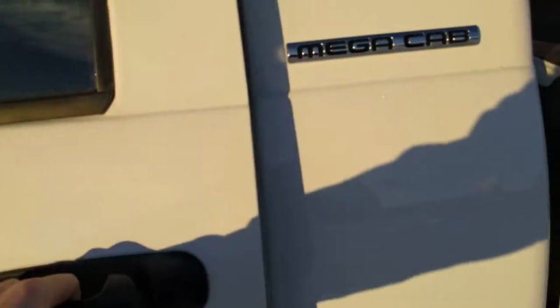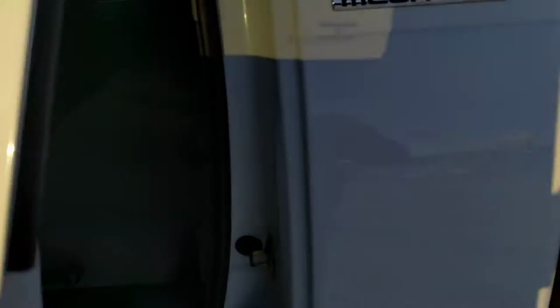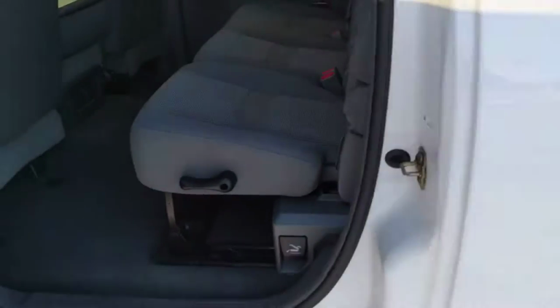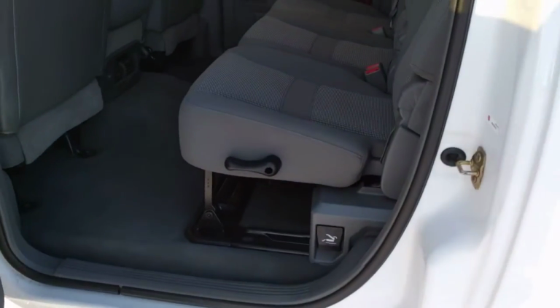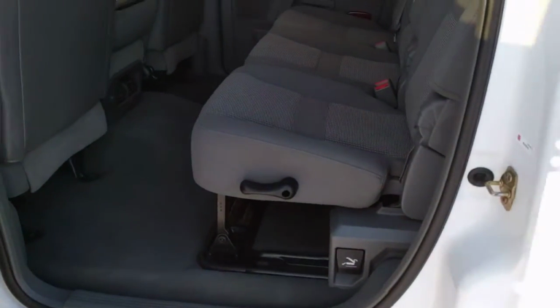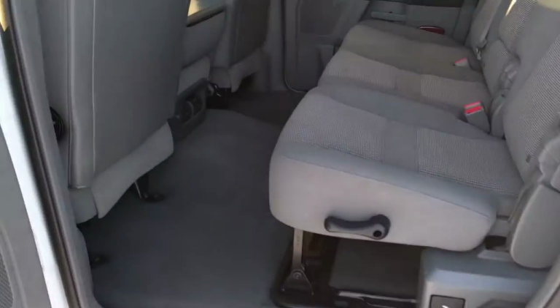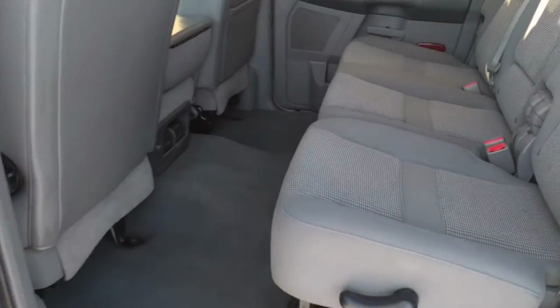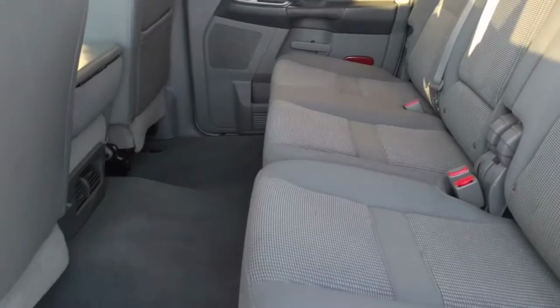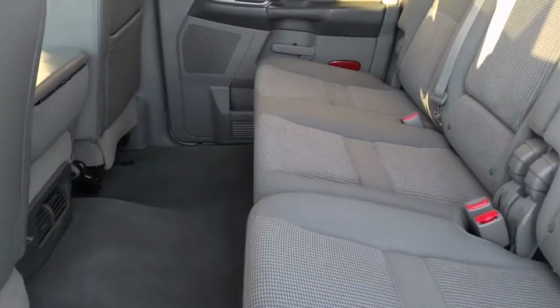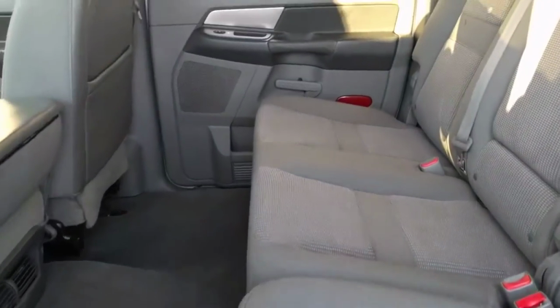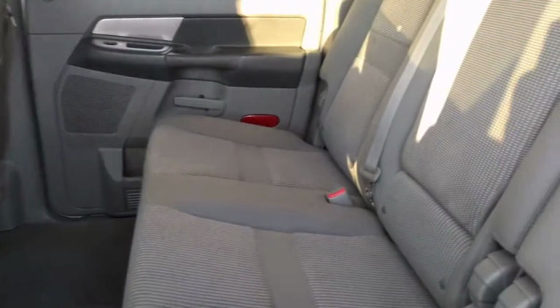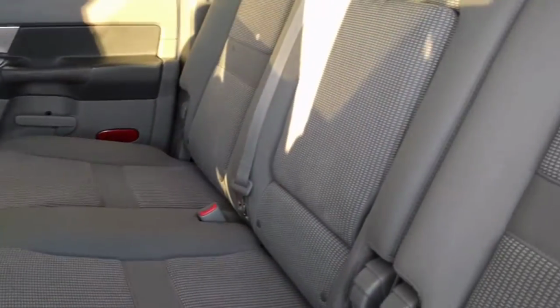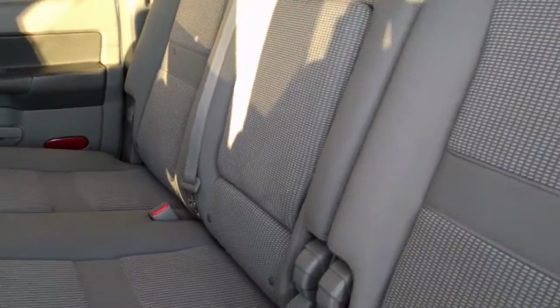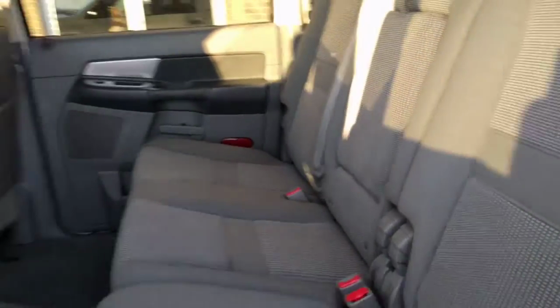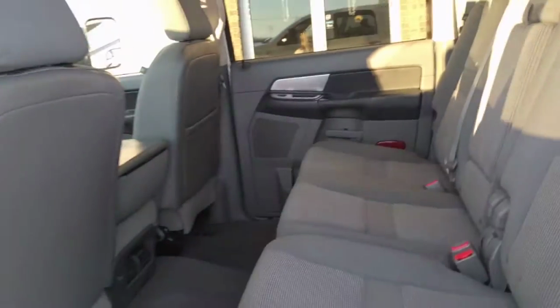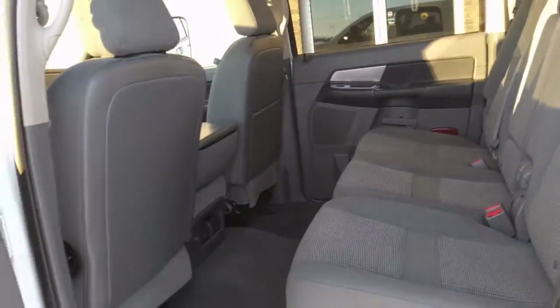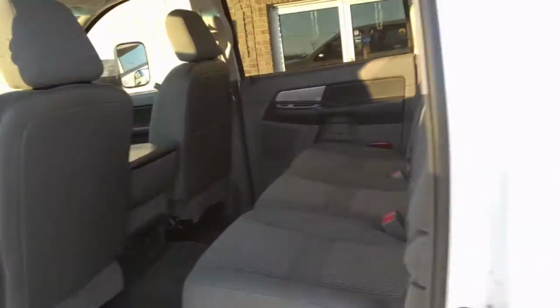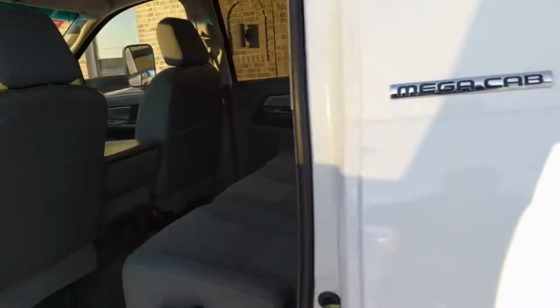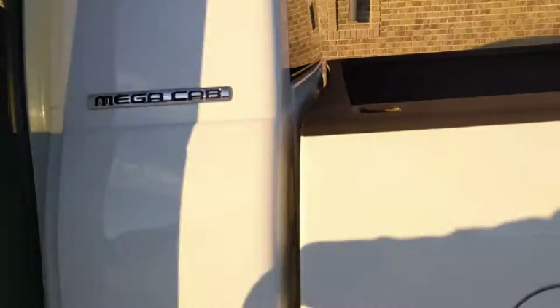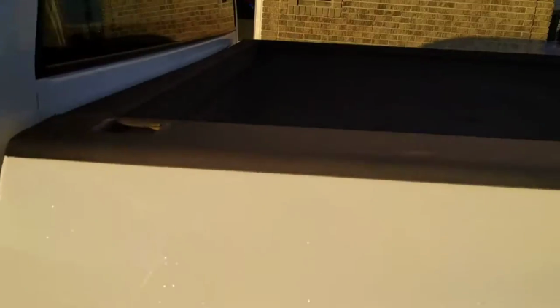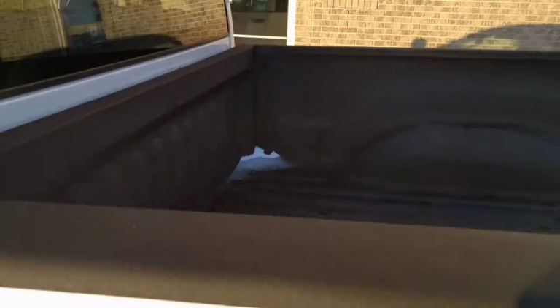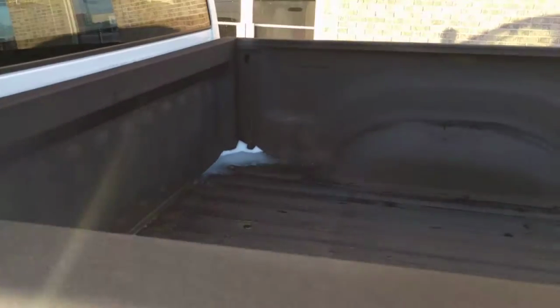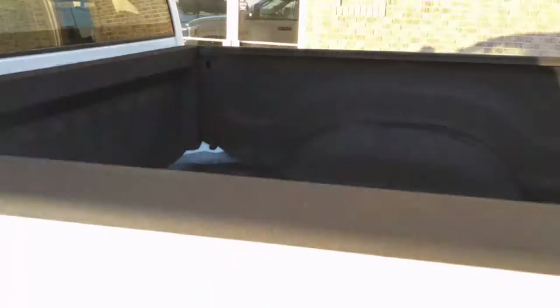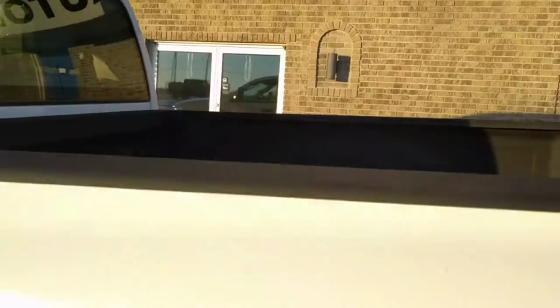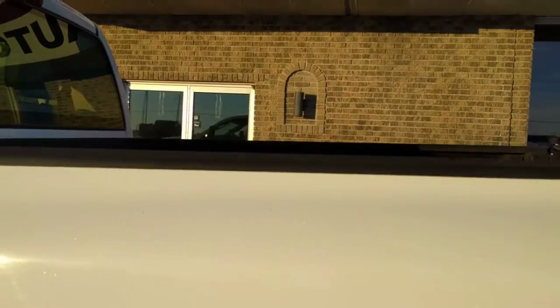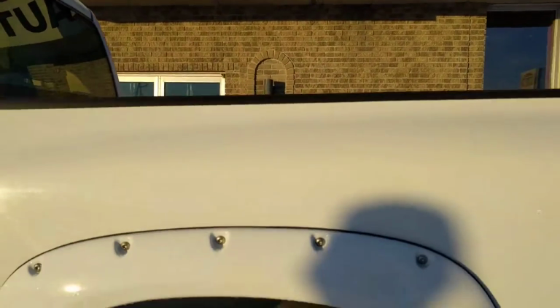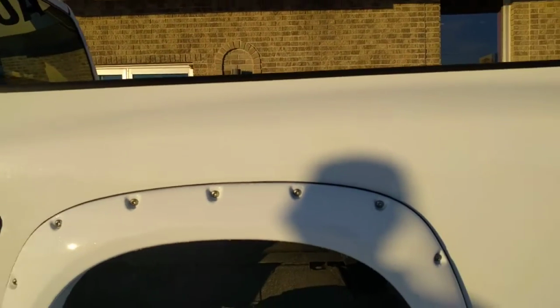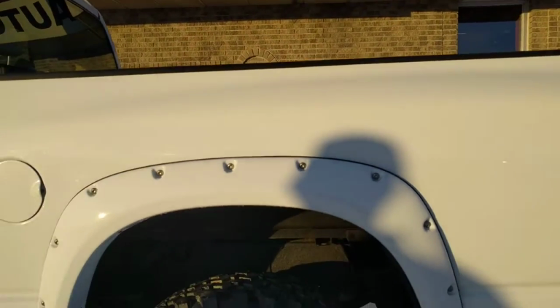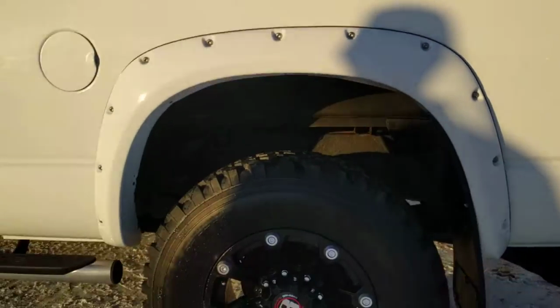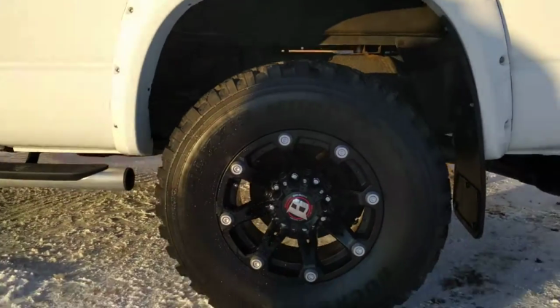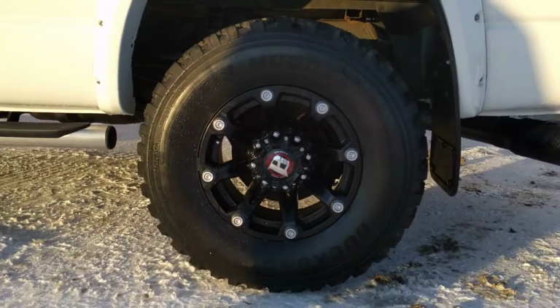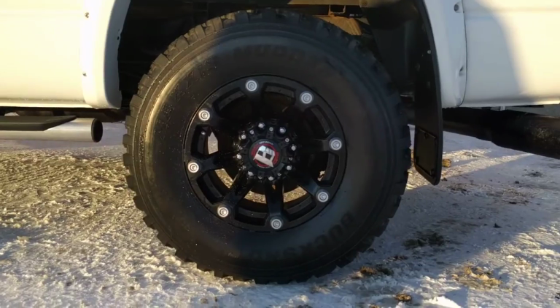Coming to the back here, you will see how nice that mega cab is, whether it be for a crew or a family. Lots of room. And coming towards the back you will notice that it has the spray-in box liner and the optional Maxxis Mudder wheel and tire kit.